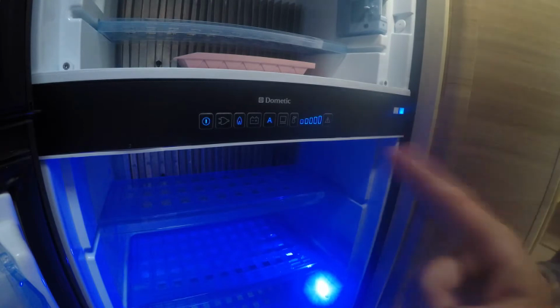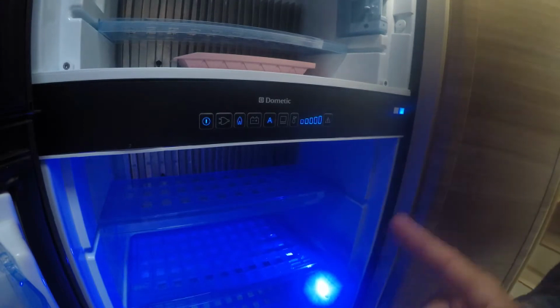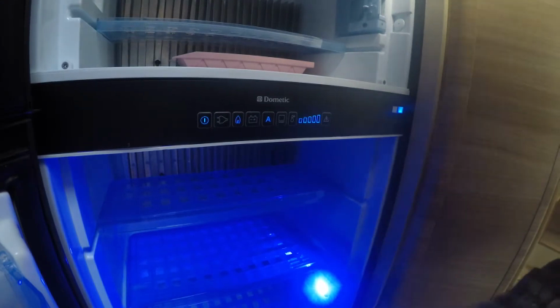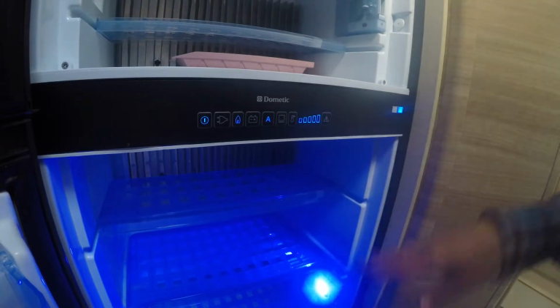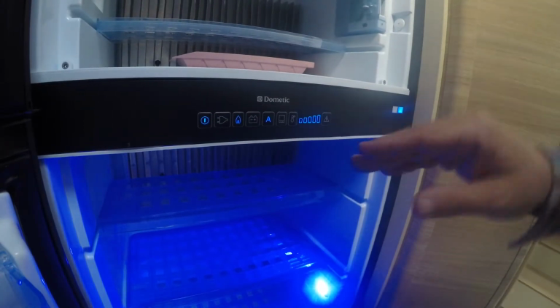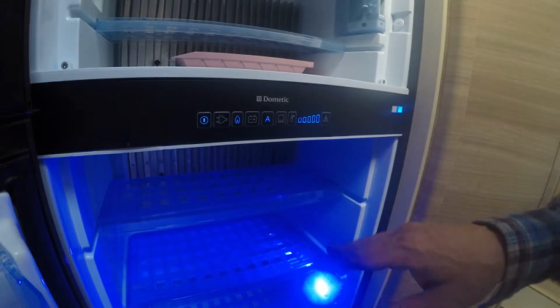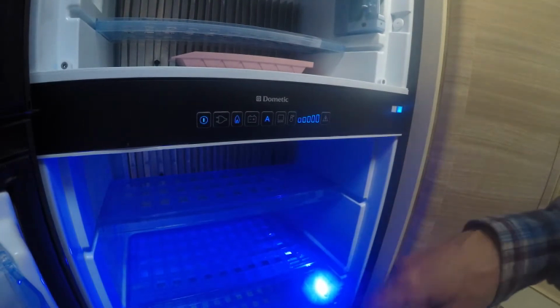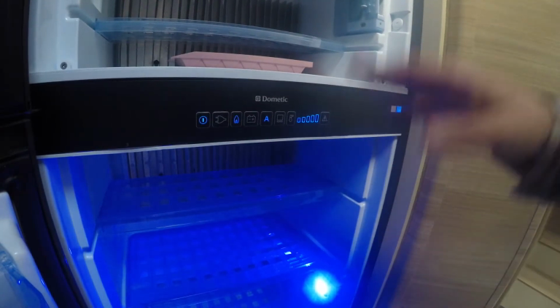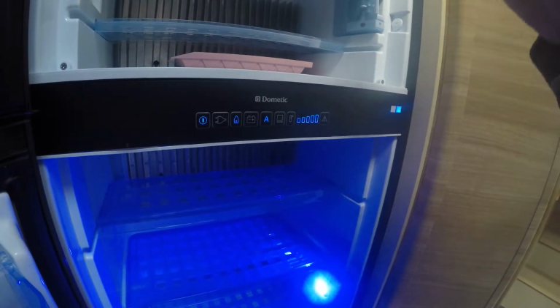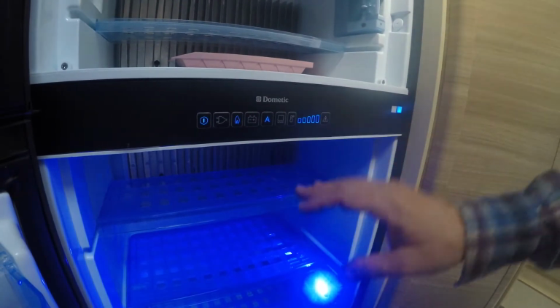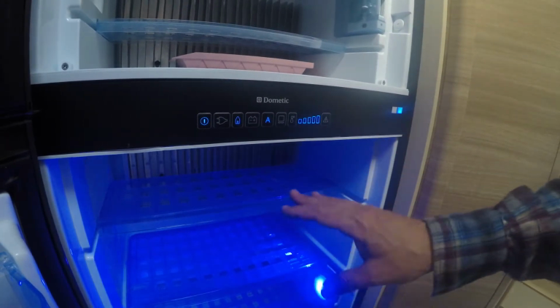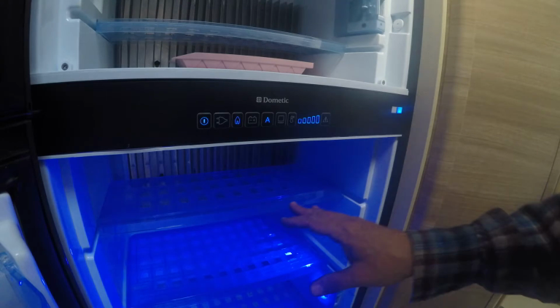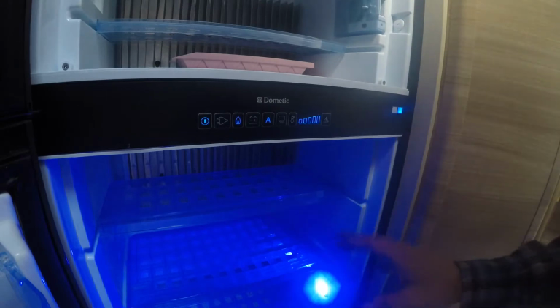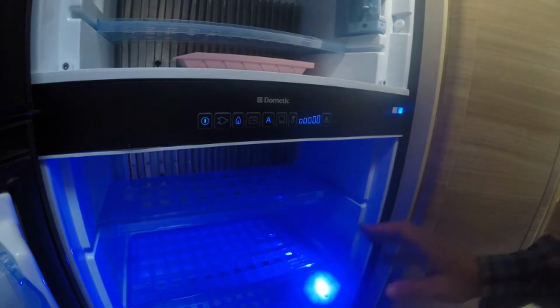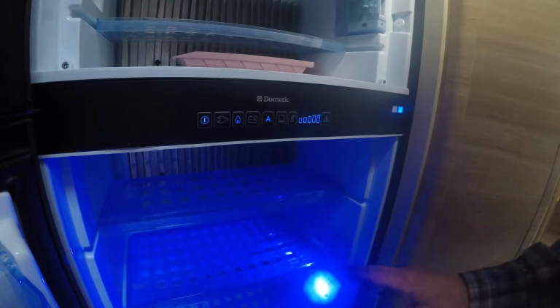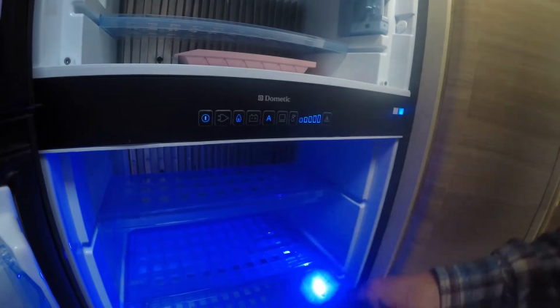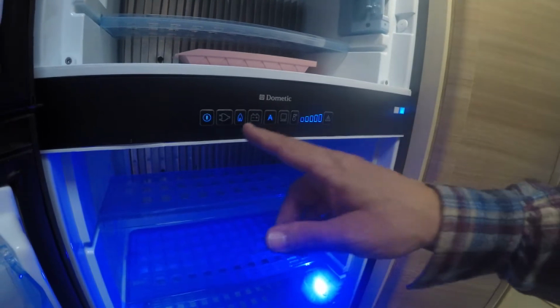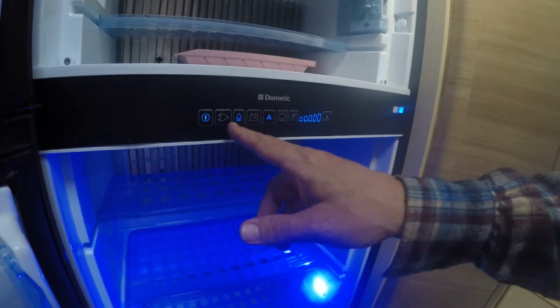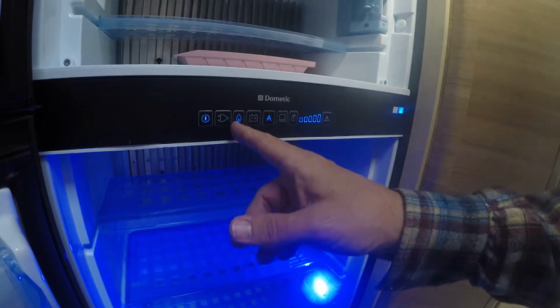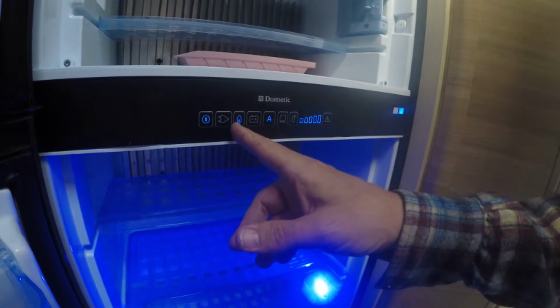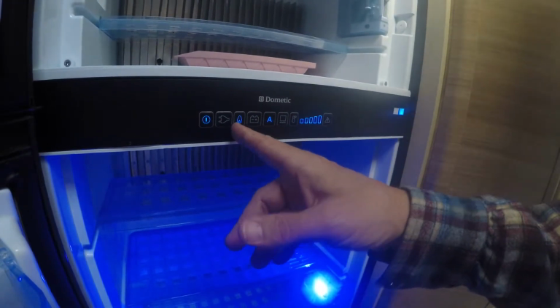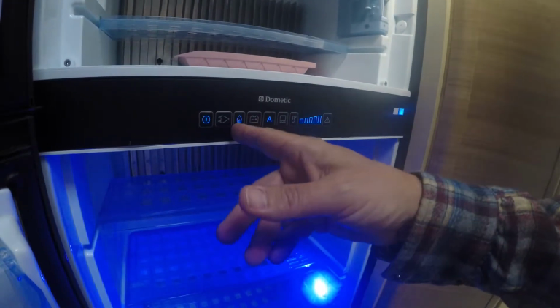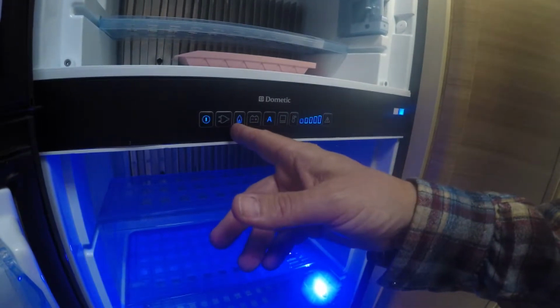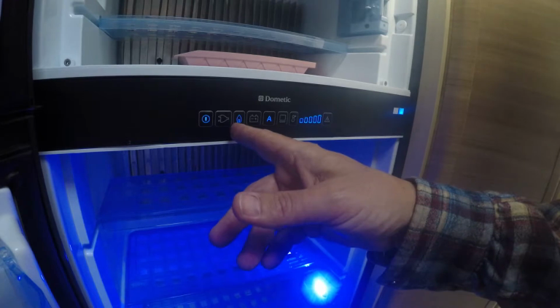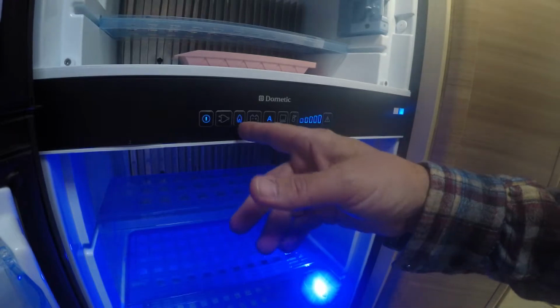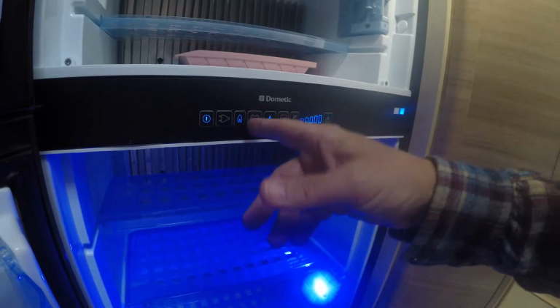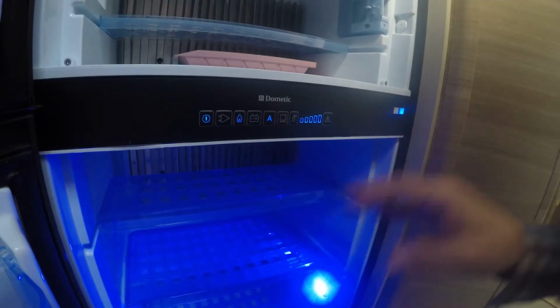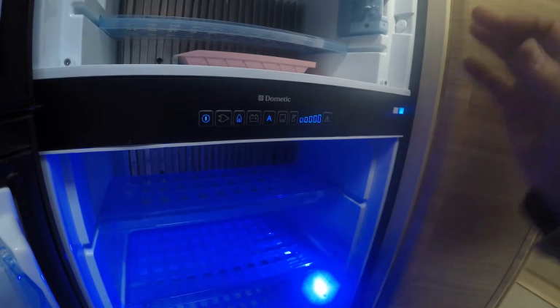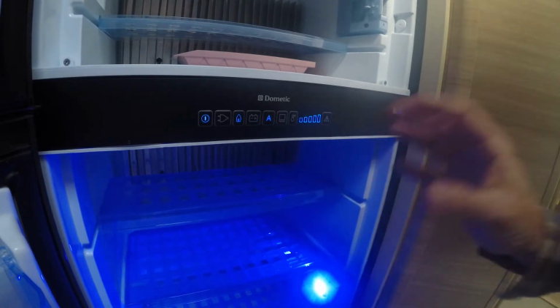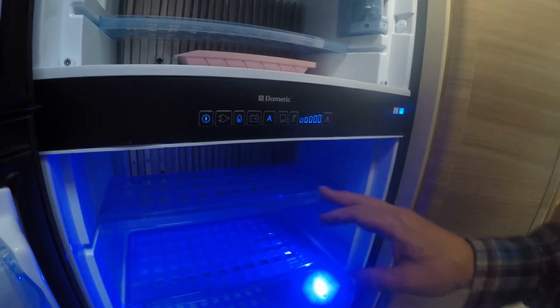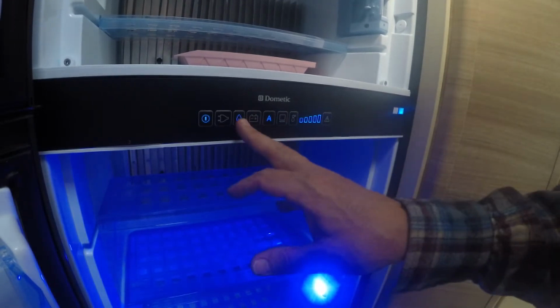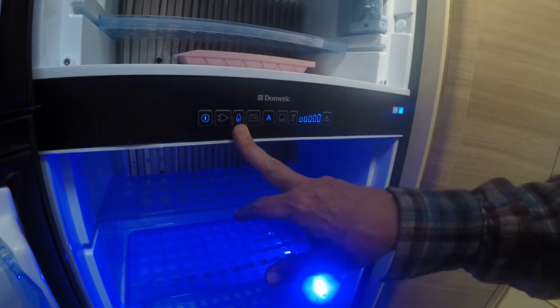One hint though: if you're driving and you've got something in there you want to keep really cold, then you want to put the refrigerator on gas, because the battery doesn't quite get it as cold as the gas does.